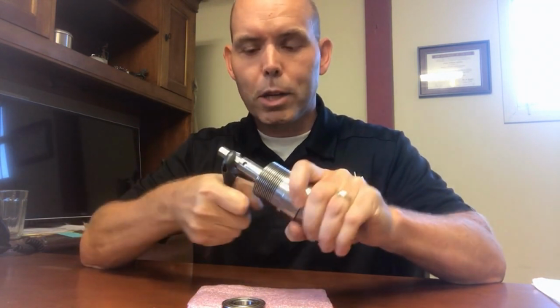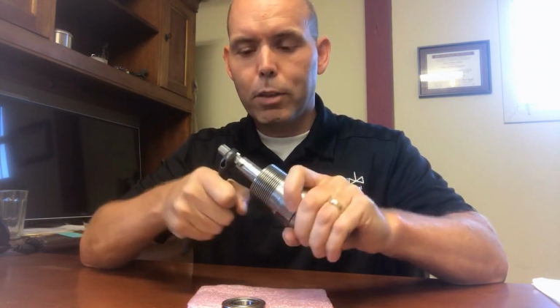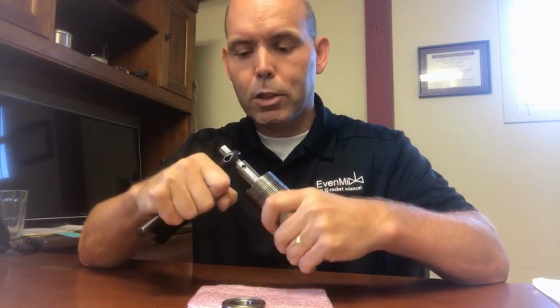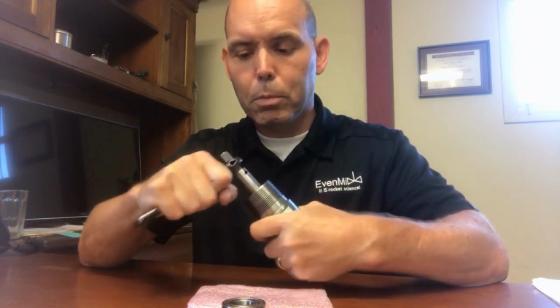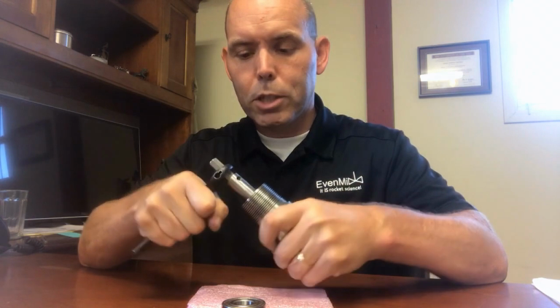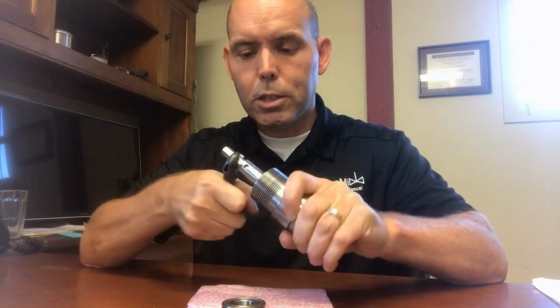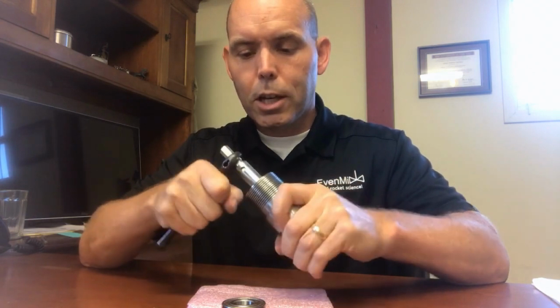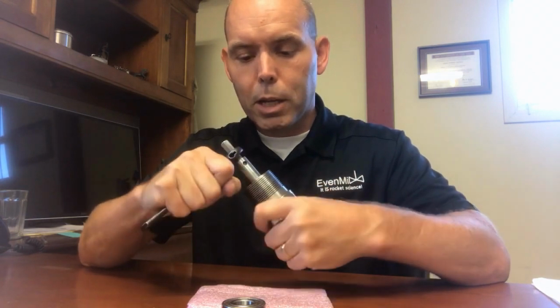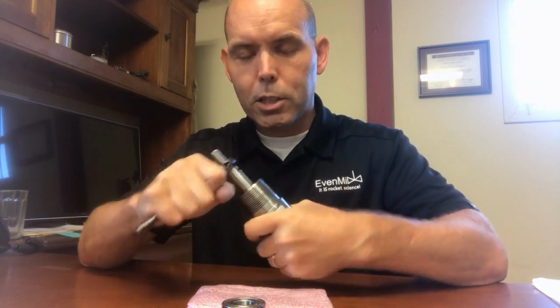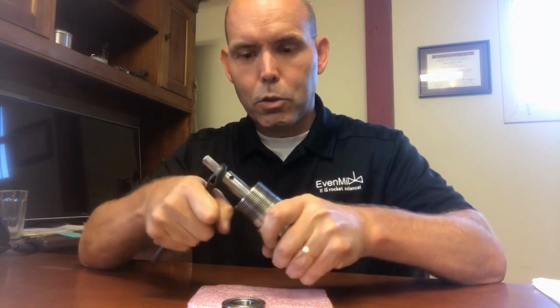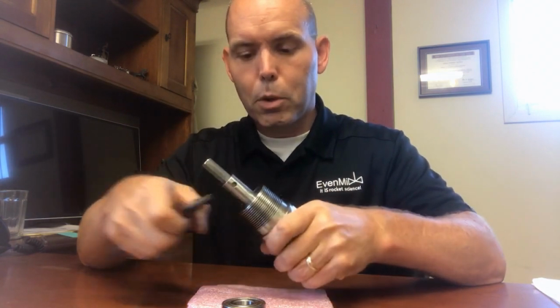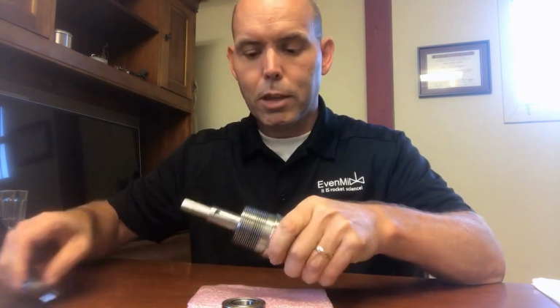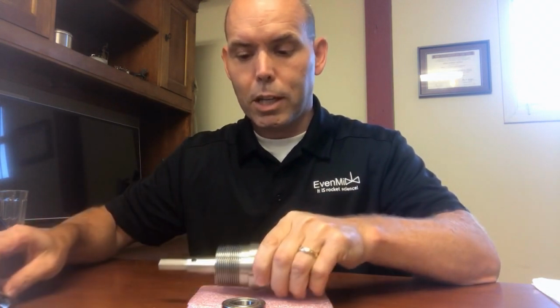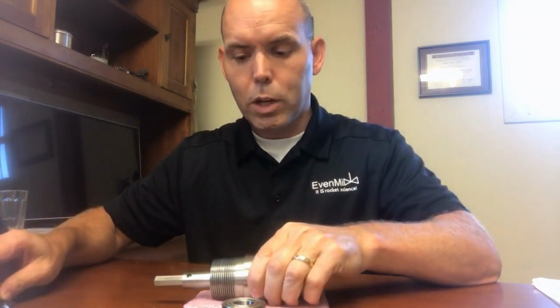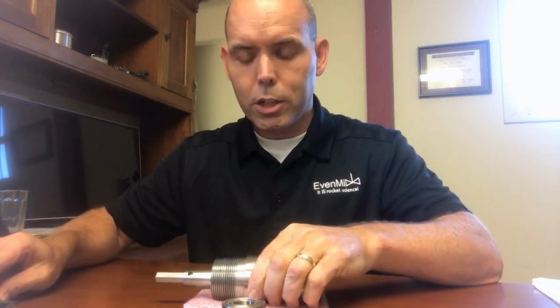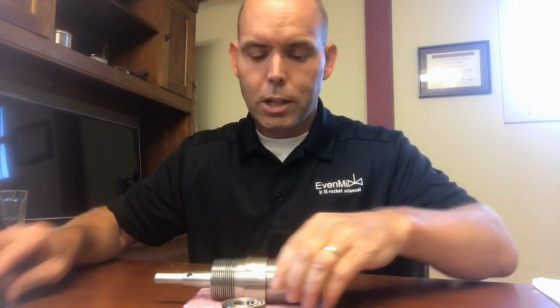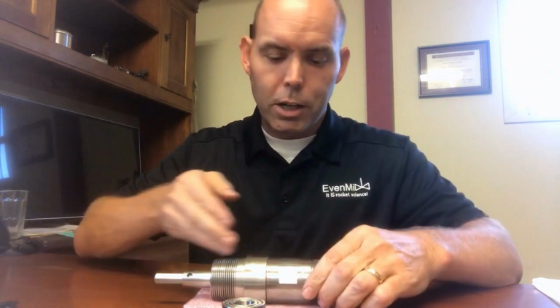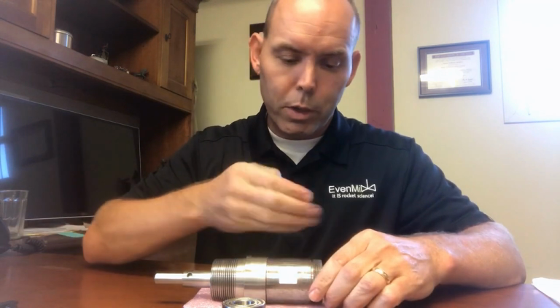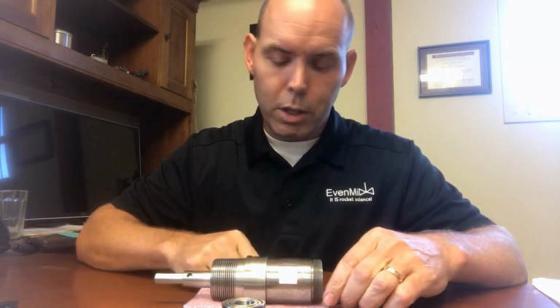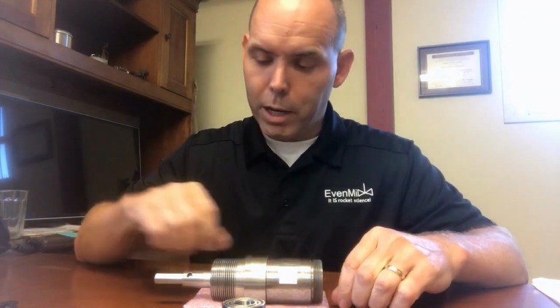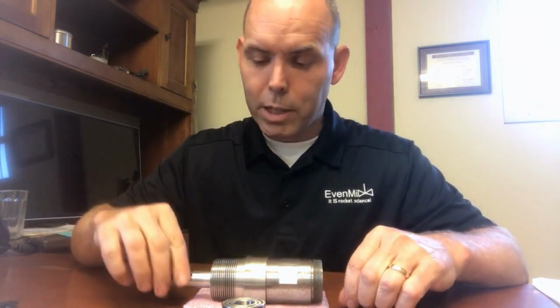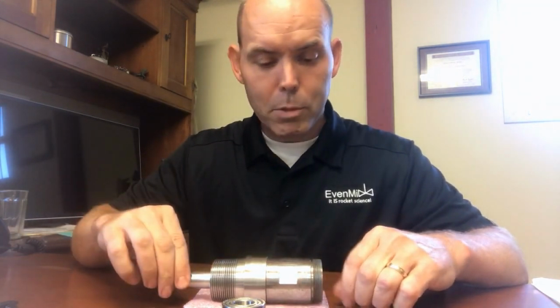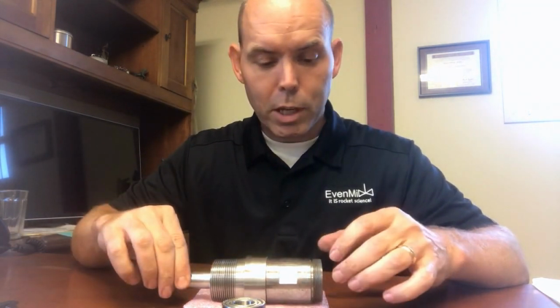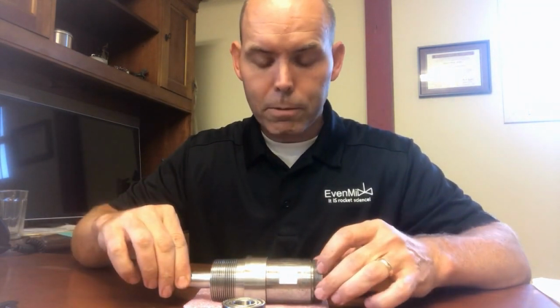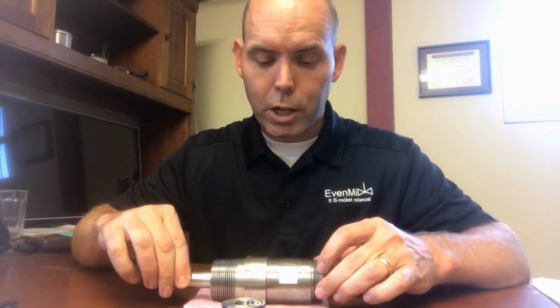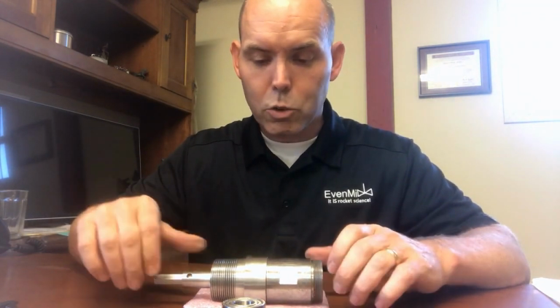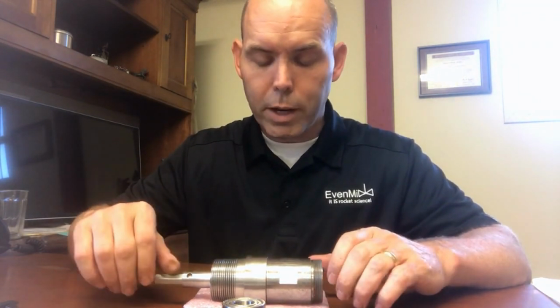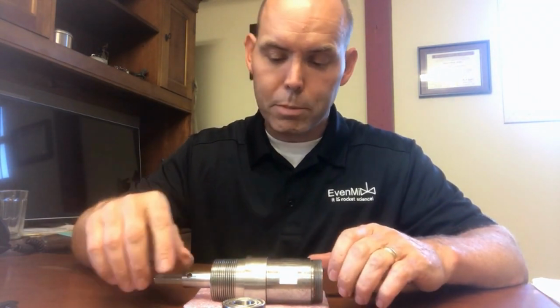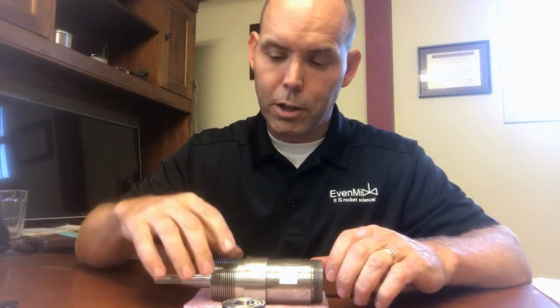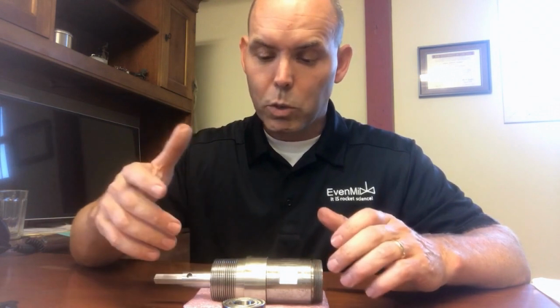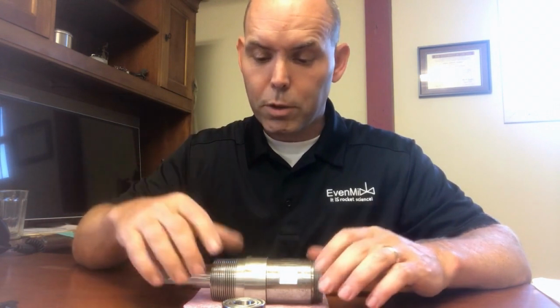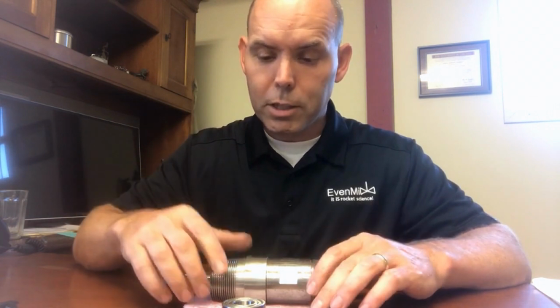But it definitely gives you a little bit of resistance because it's going through a pretty significant gear reduction all the way through the gearbox. Every time I'm turning it here, it's turning 125 times on the other end.